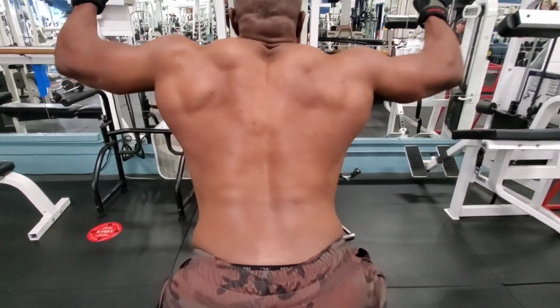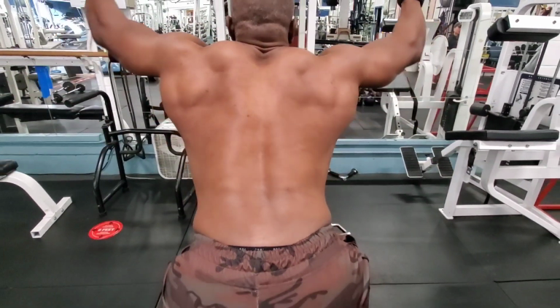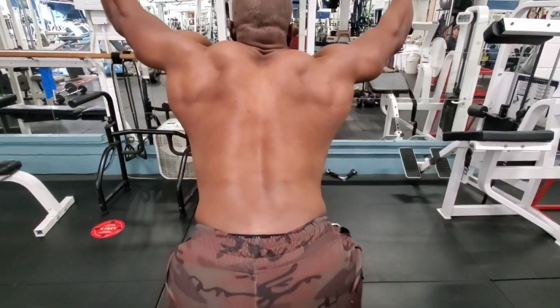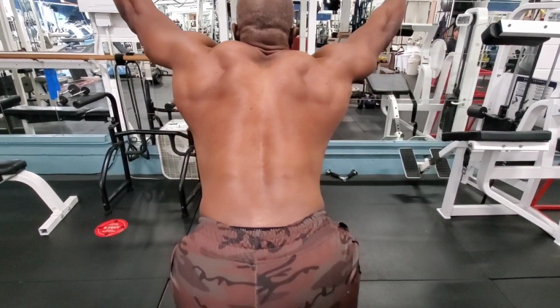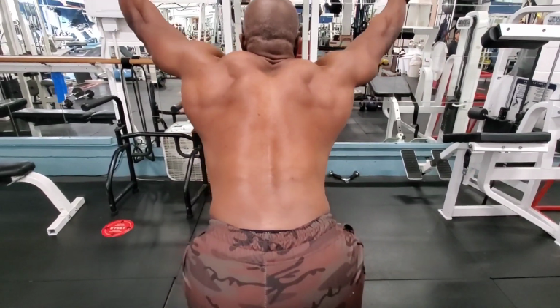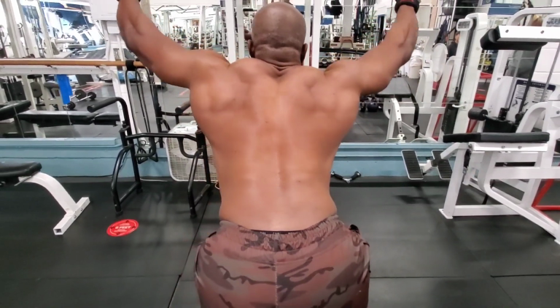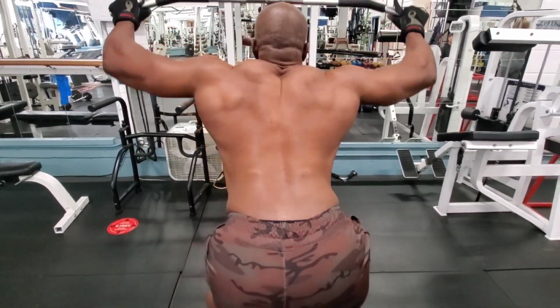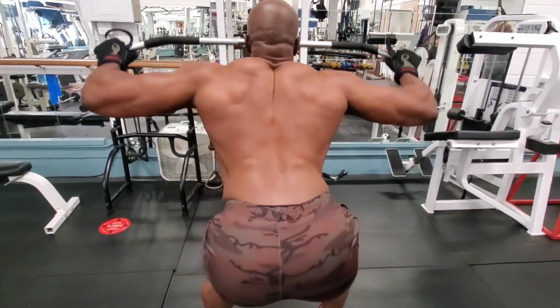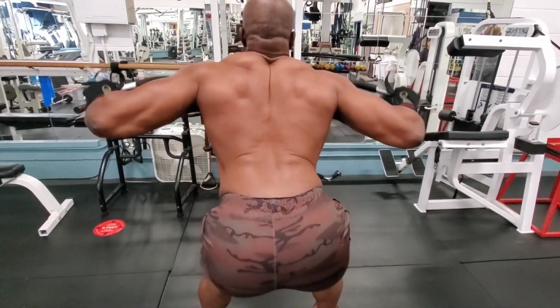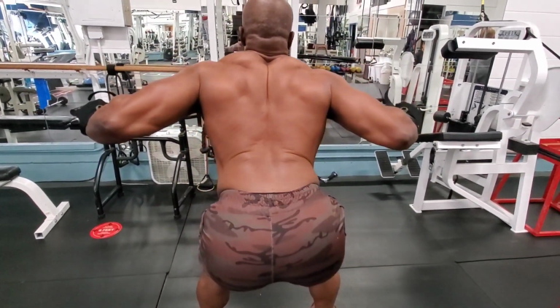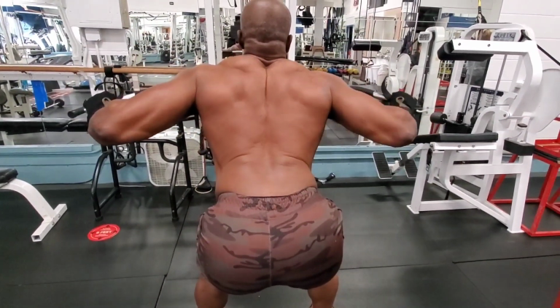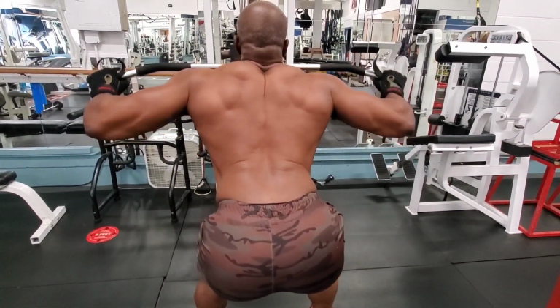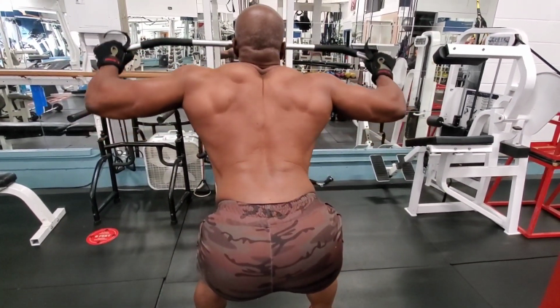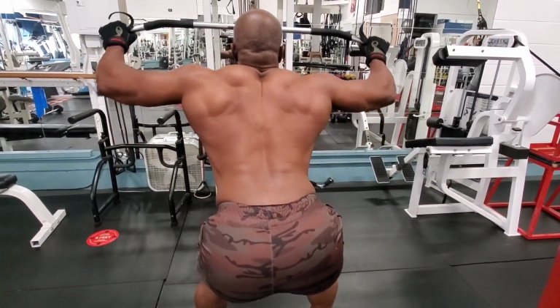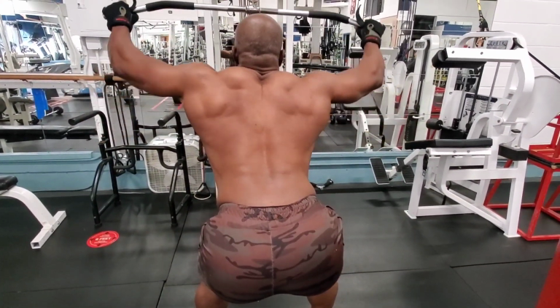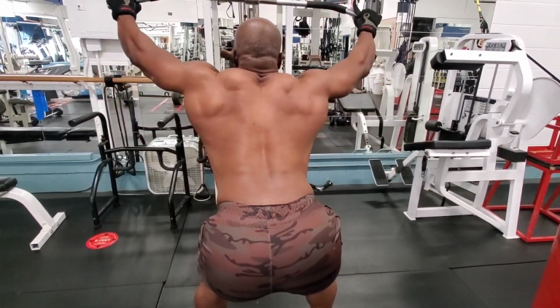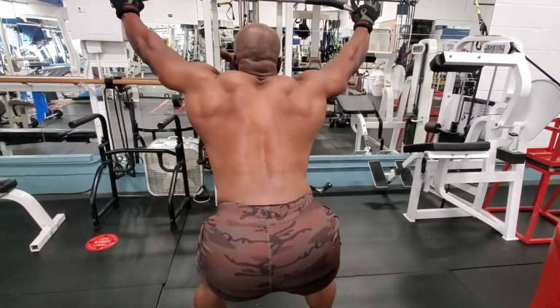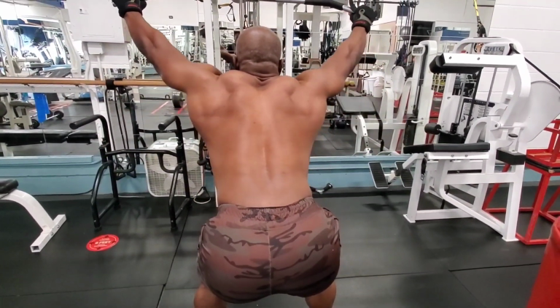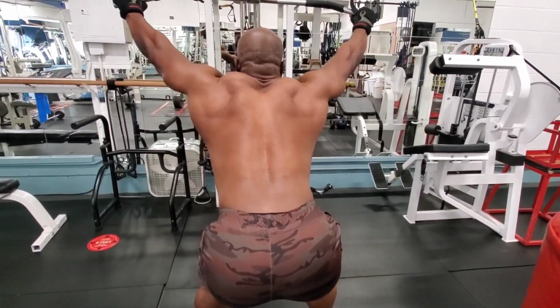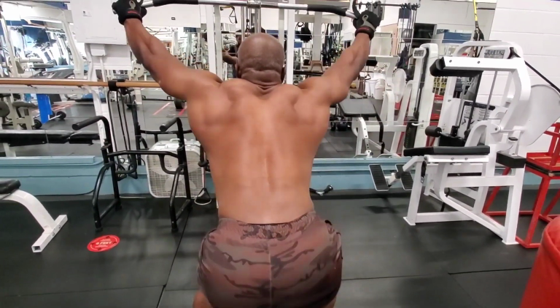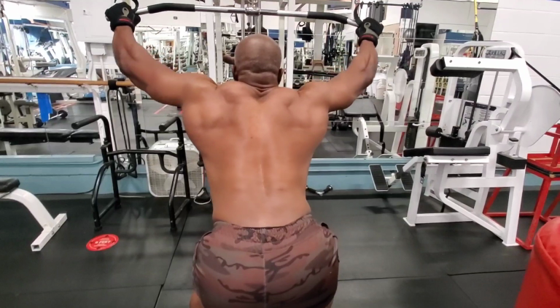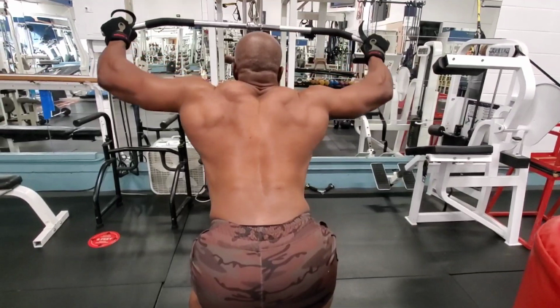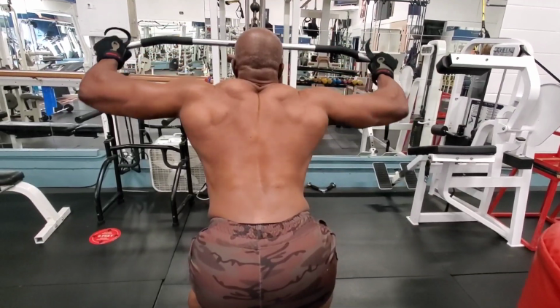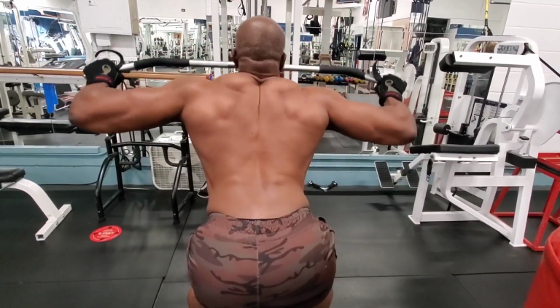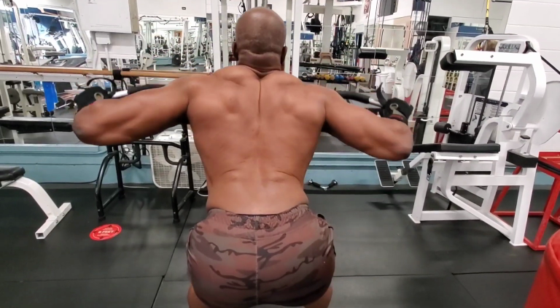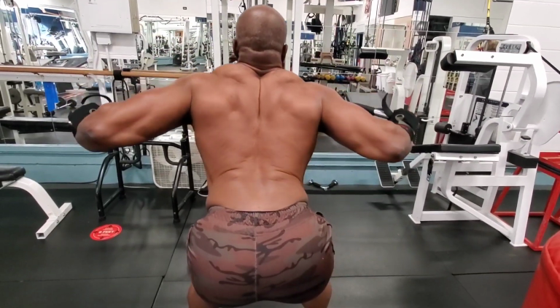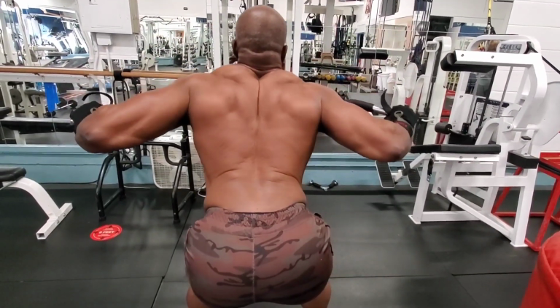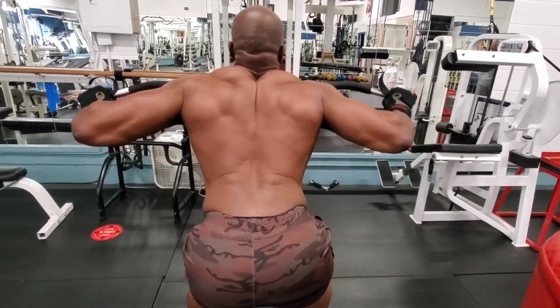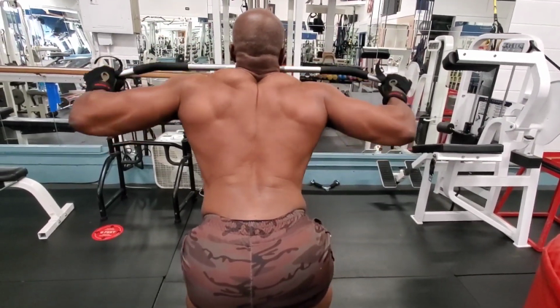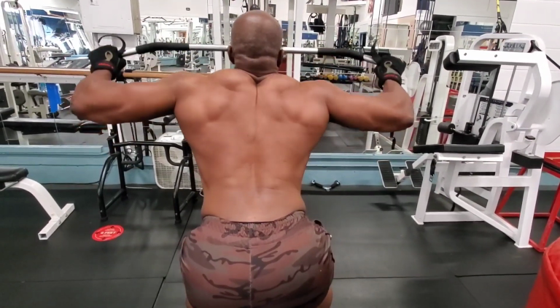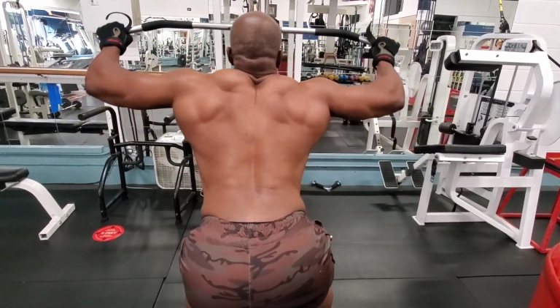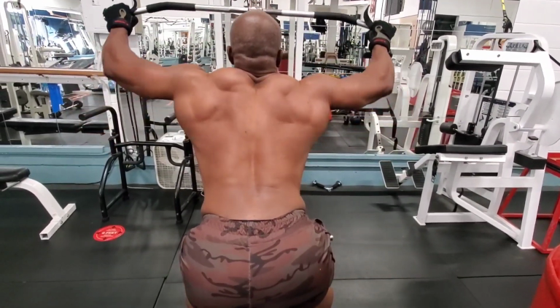Subscribe to the channel everybody if you like the content. Let me know your comments. Thank you for supporting me so far. Mr. Hardbody10 — thanks everybody.